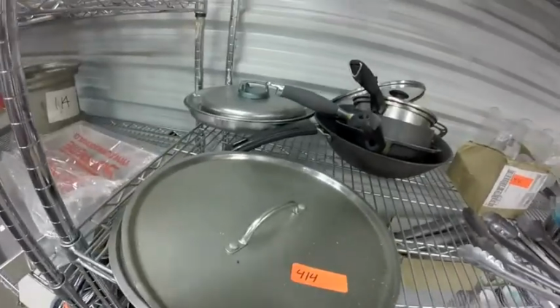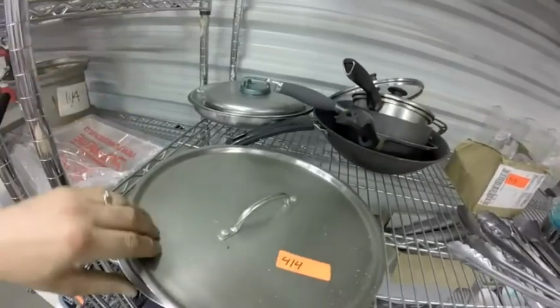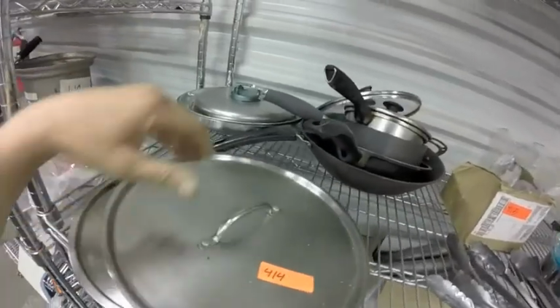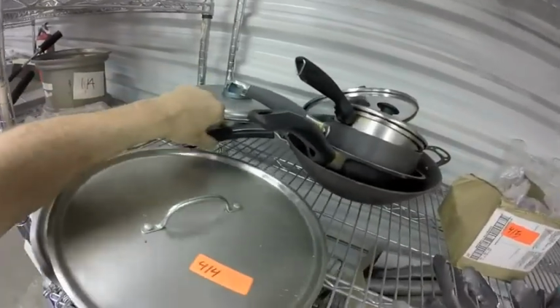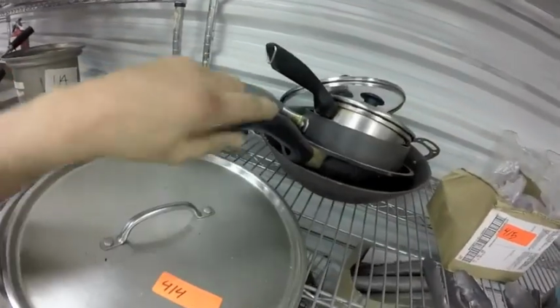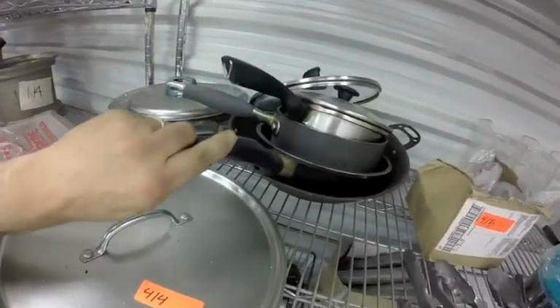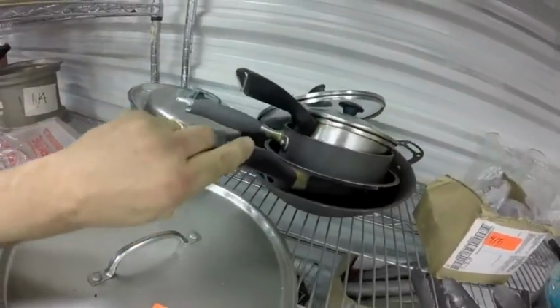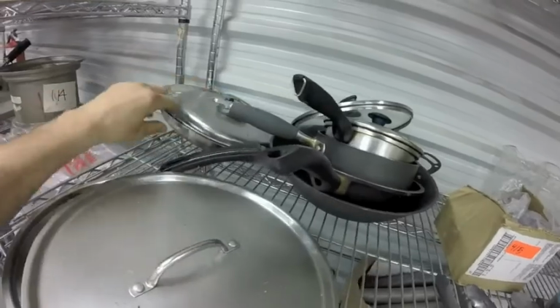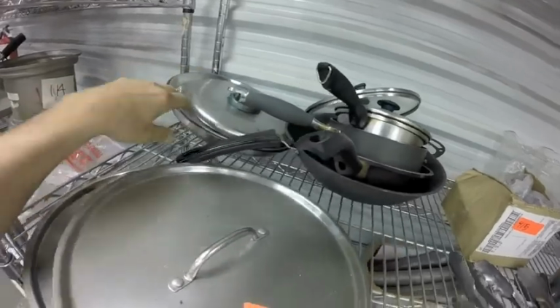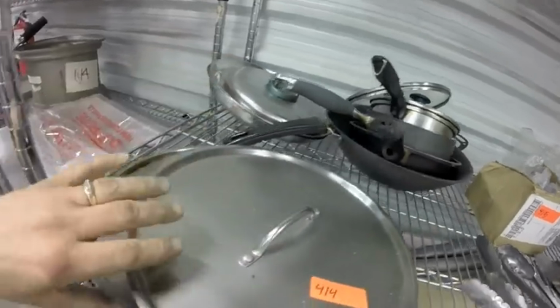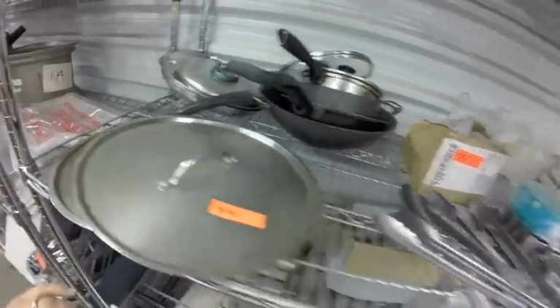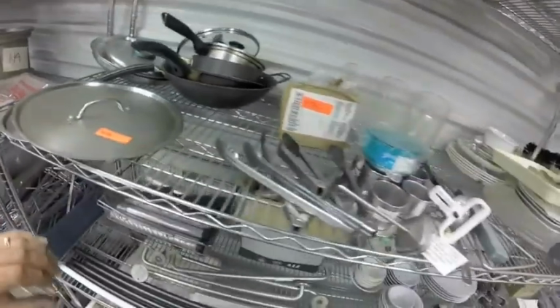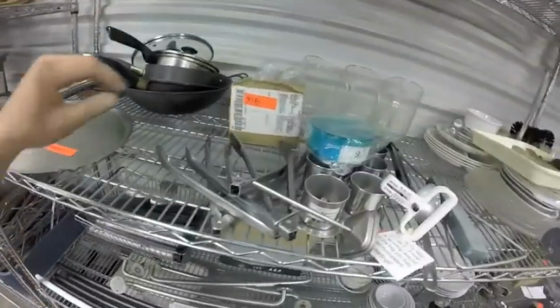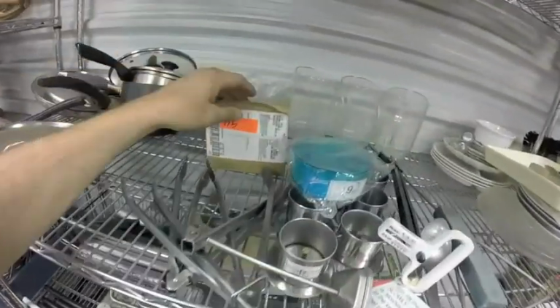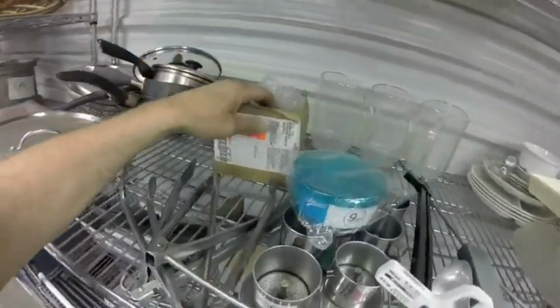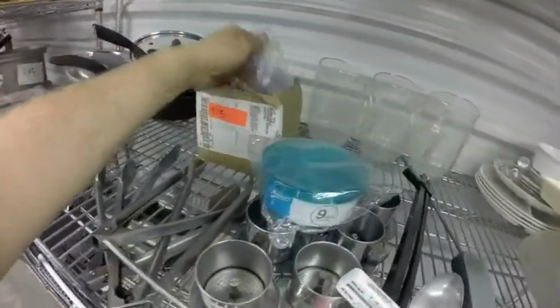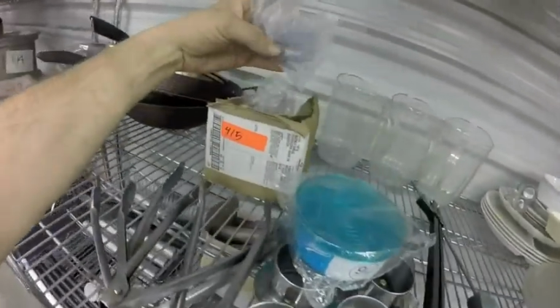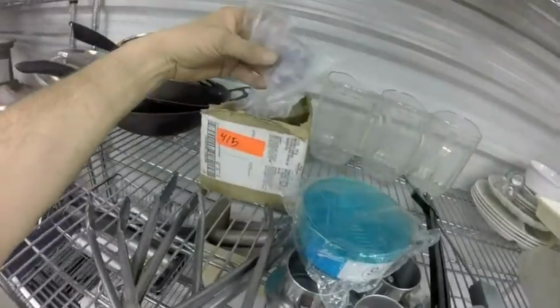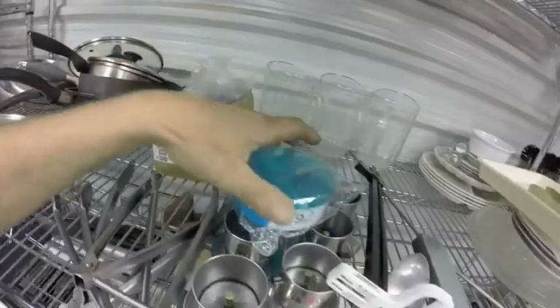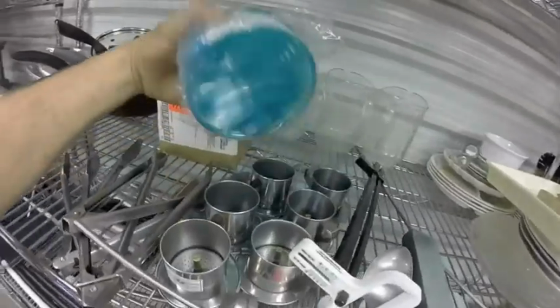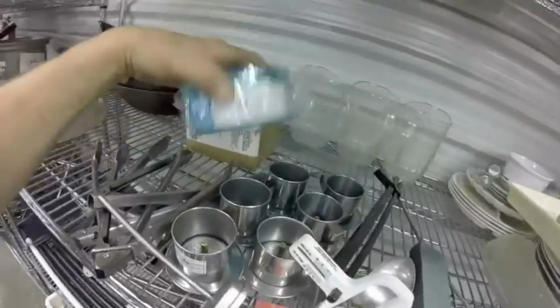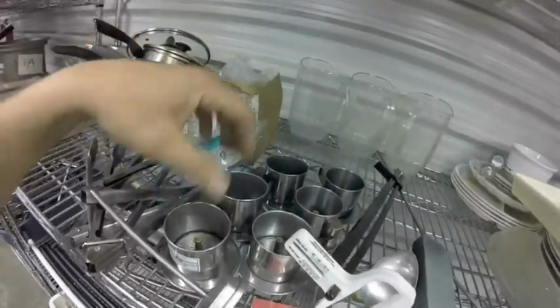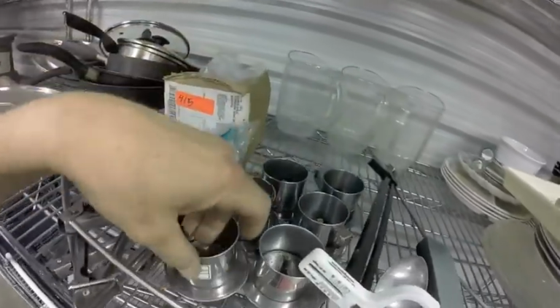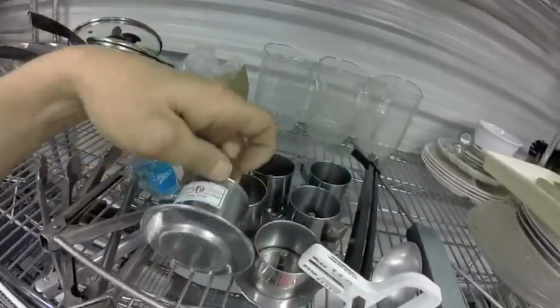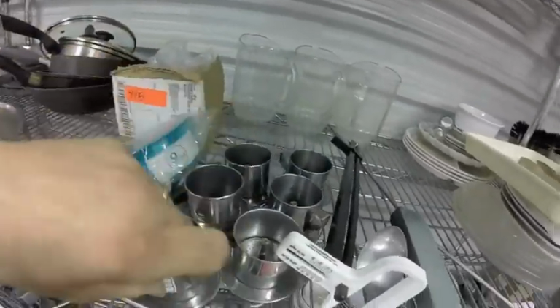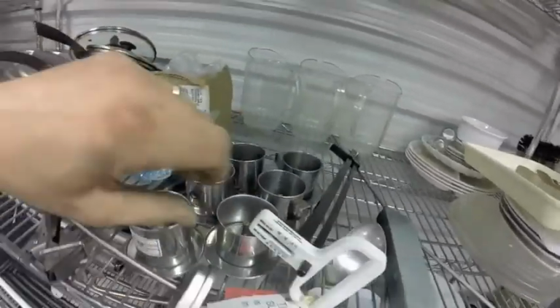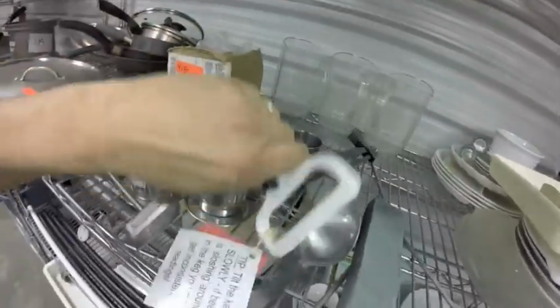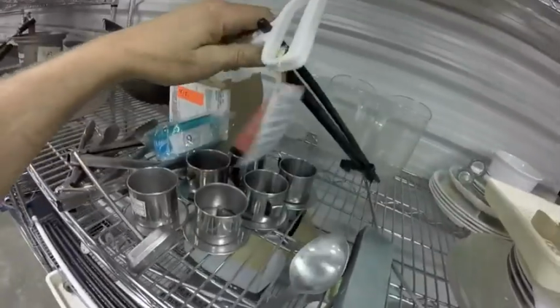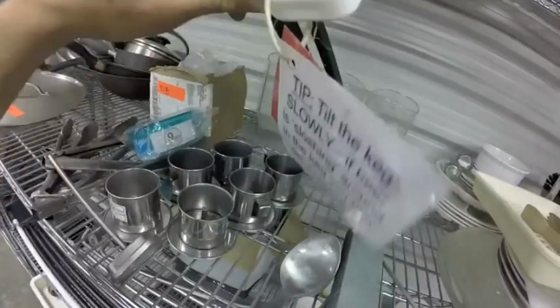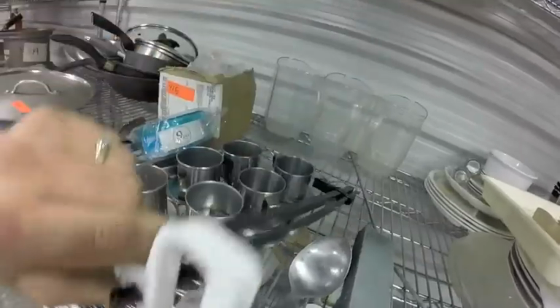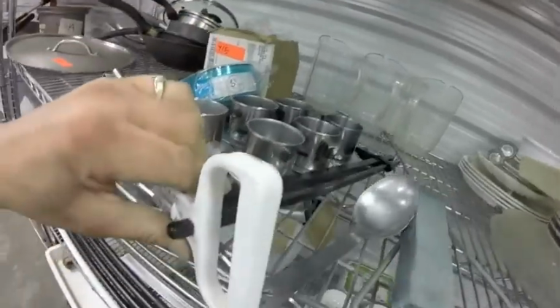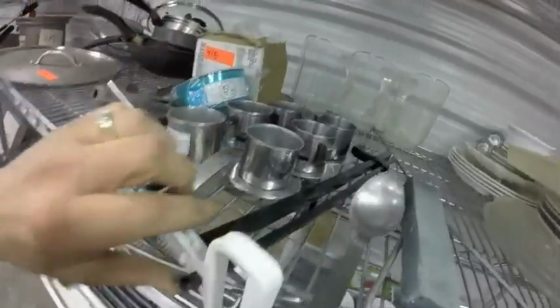Lot 414 — you've got the wok, a couple frying pans, a few lids. Lot 415 — cookie cutters, some espresso screens, here's a beer keg tester to see if it's full, some pitchers.